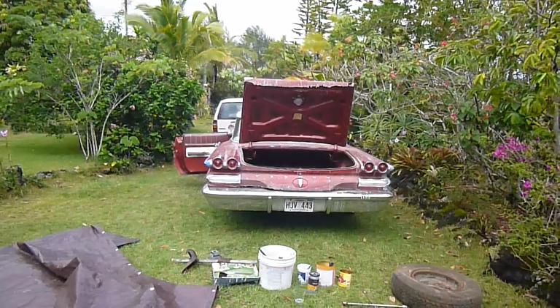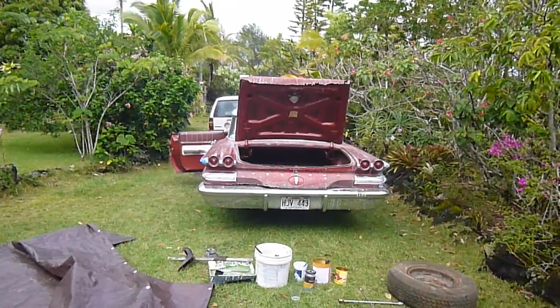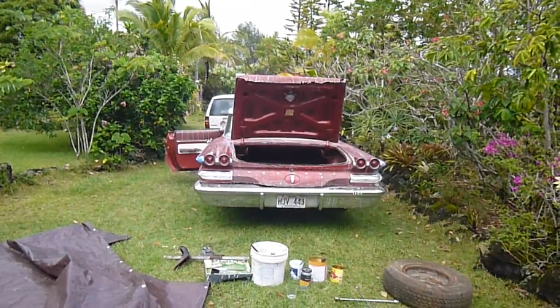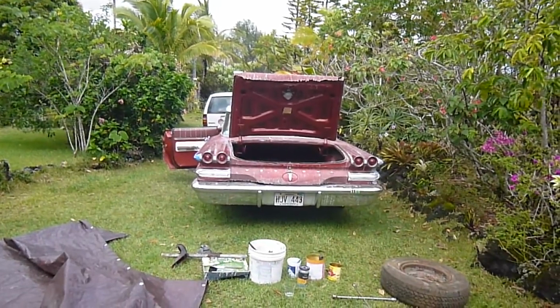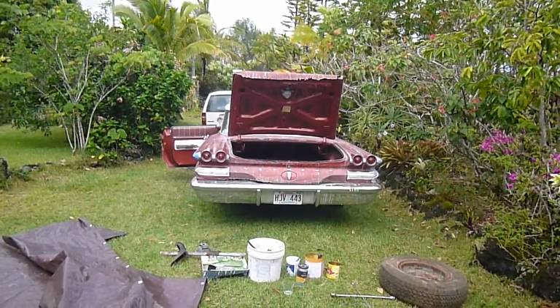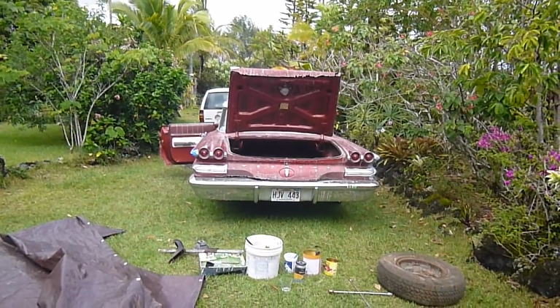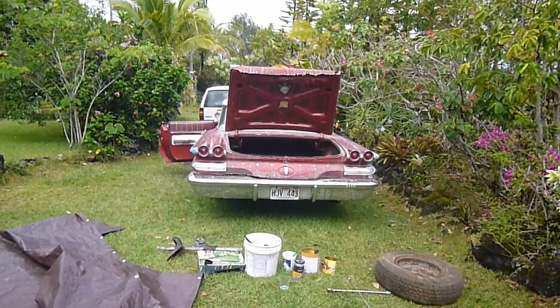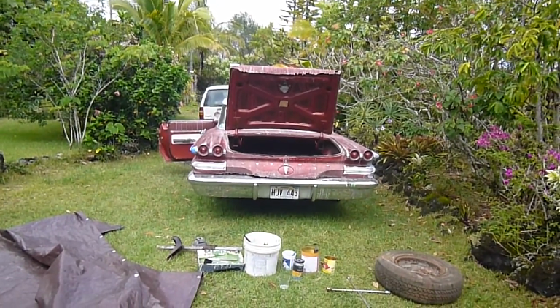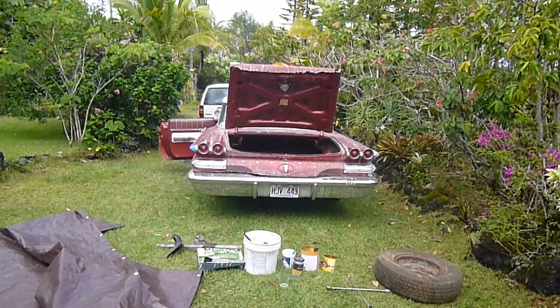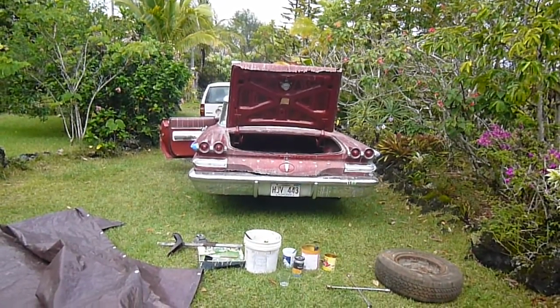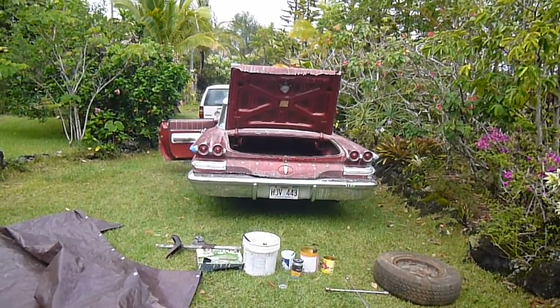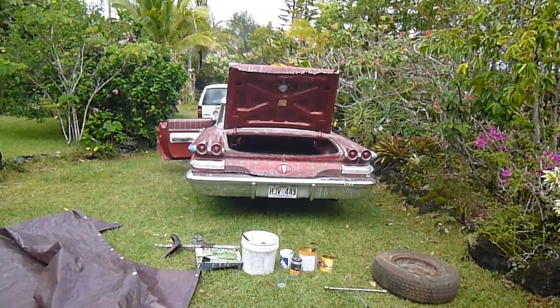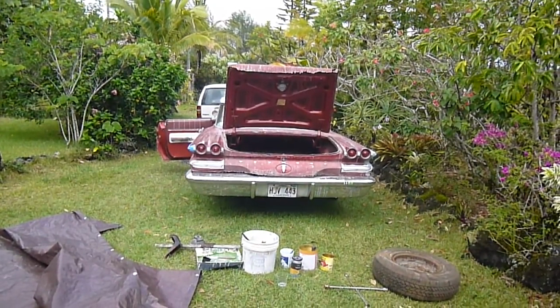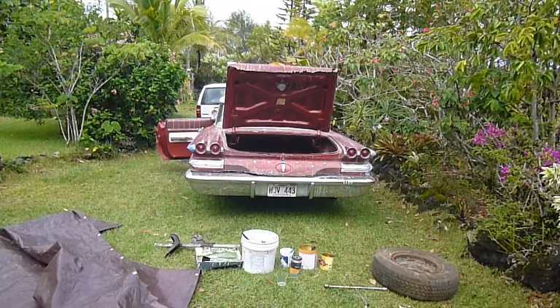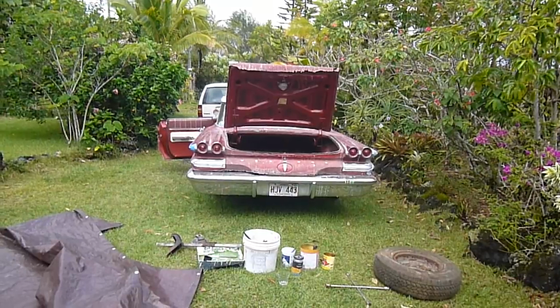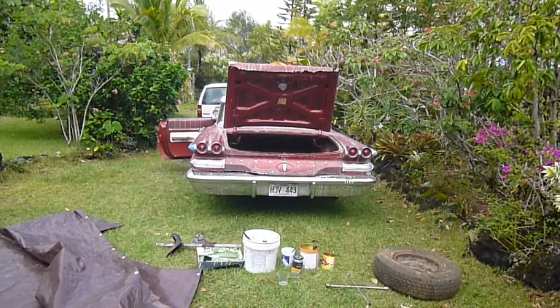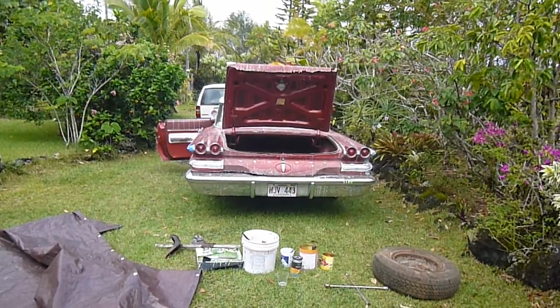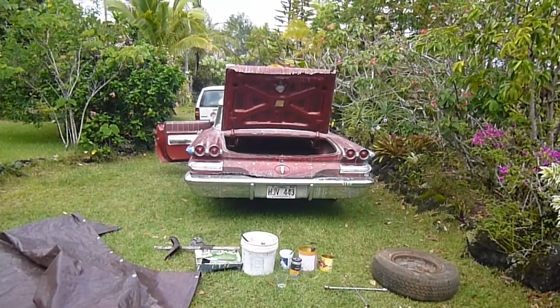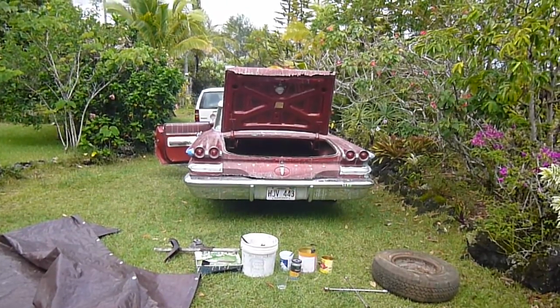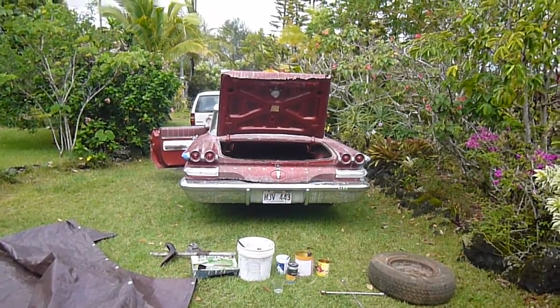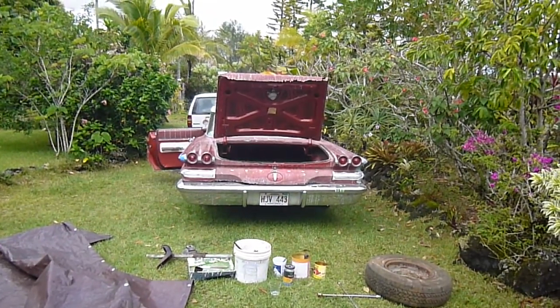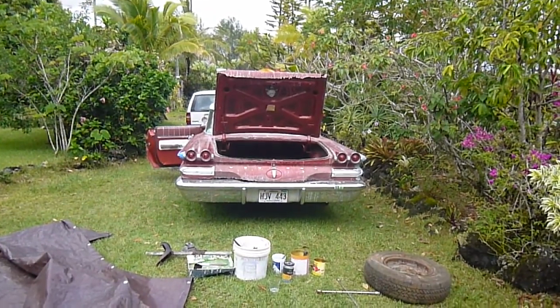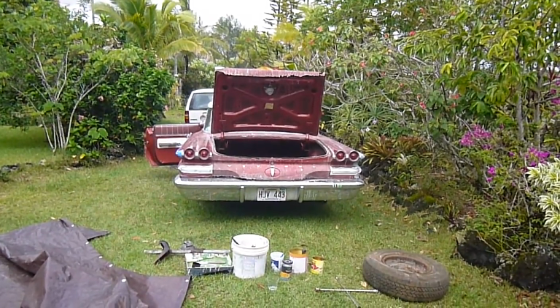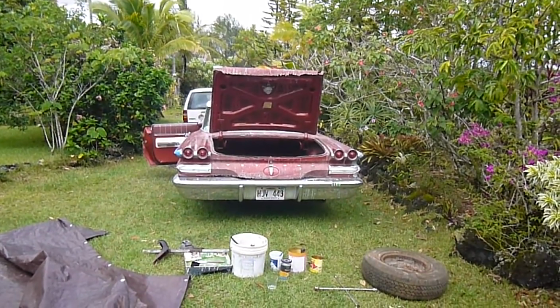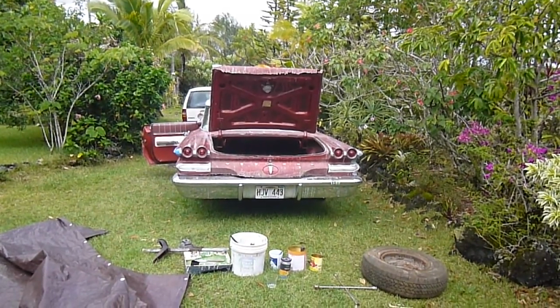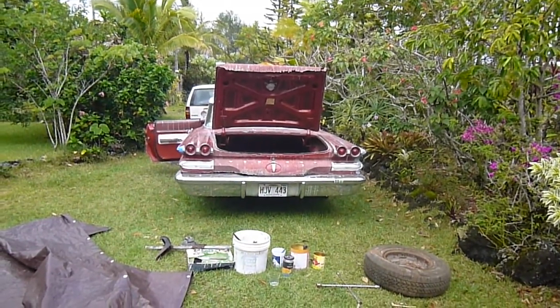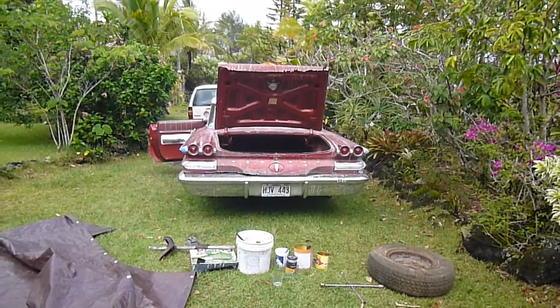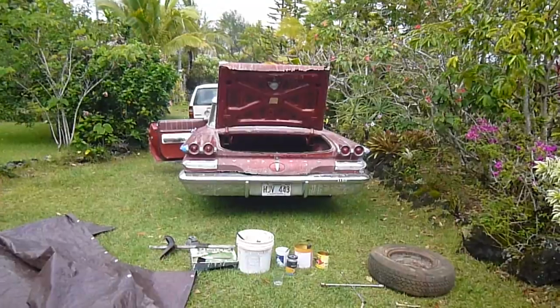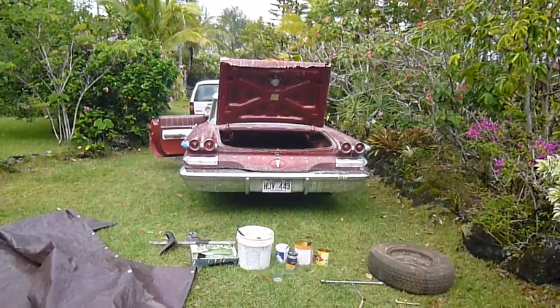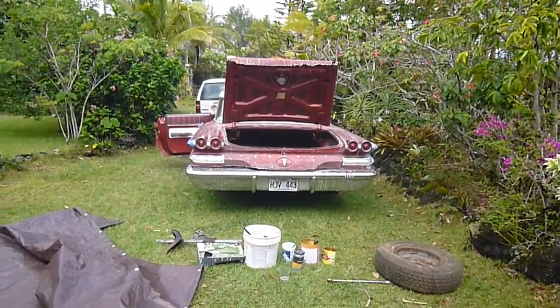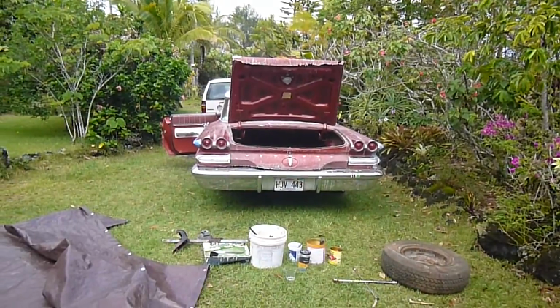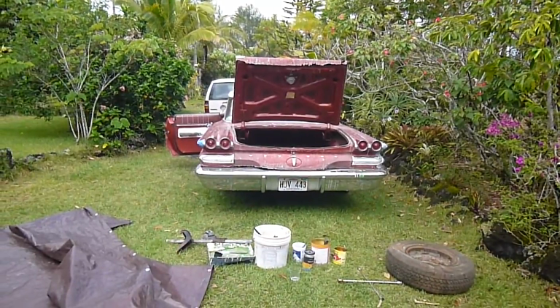Aloha YouTubers, this is Jeff, and I am doing the 1960 Pontiac Ventura restoration. This is part four.